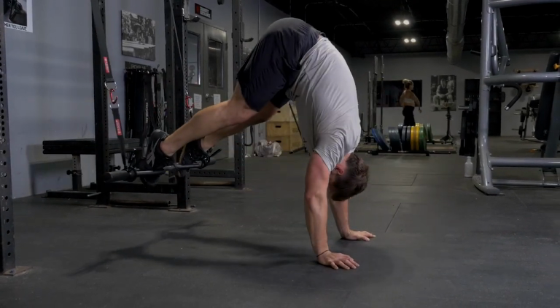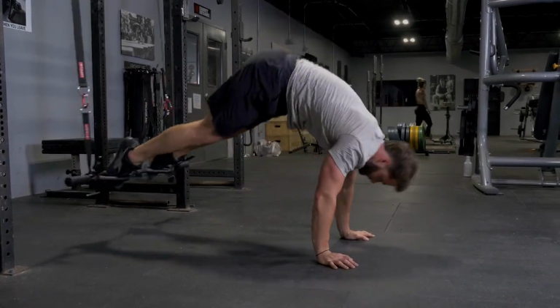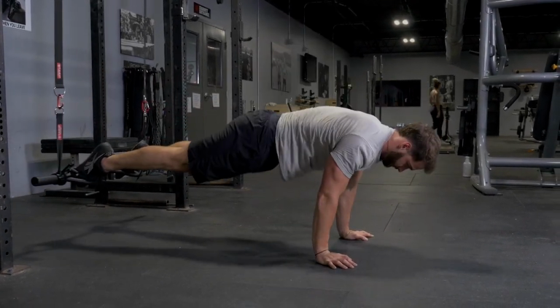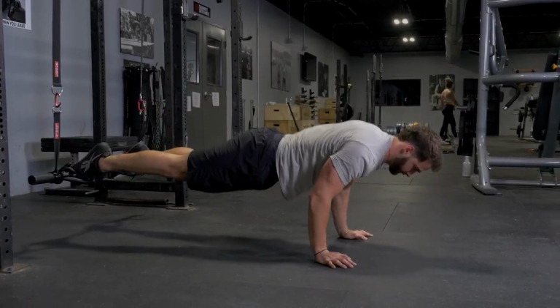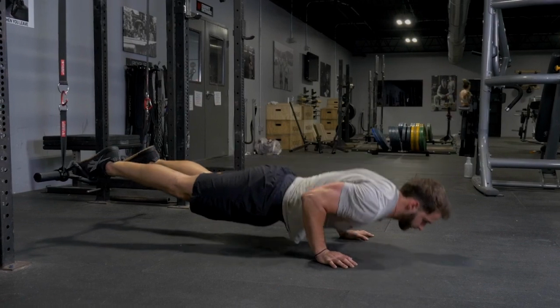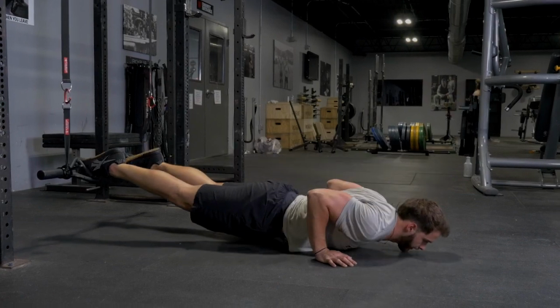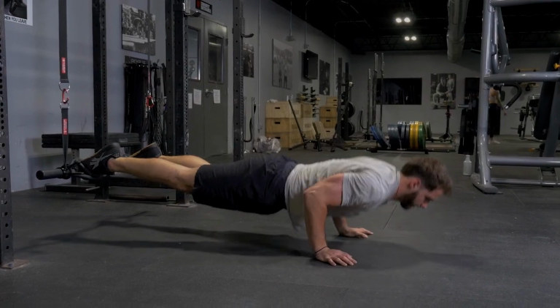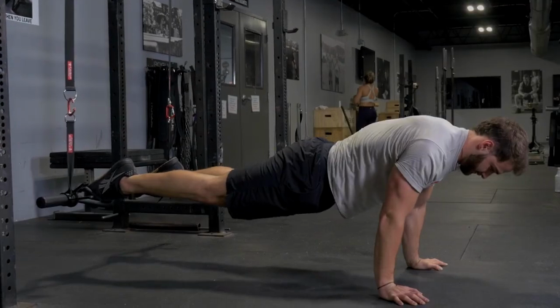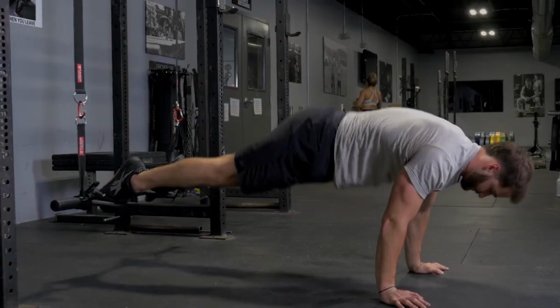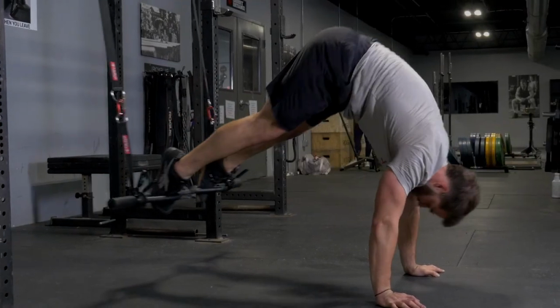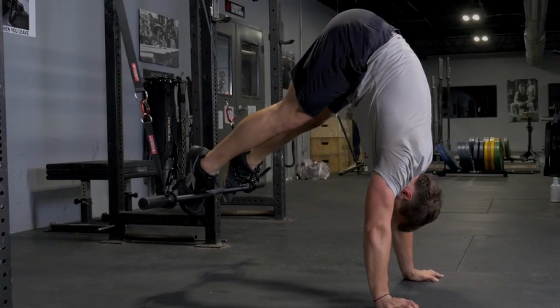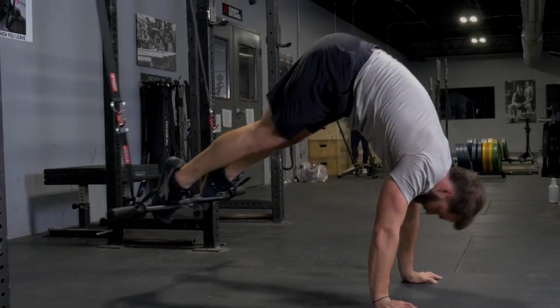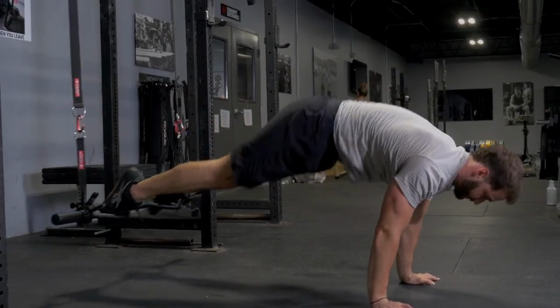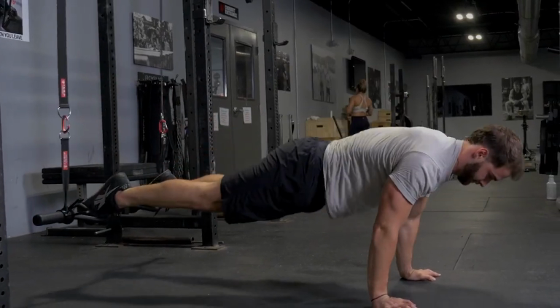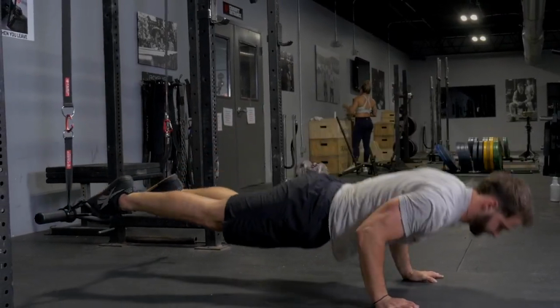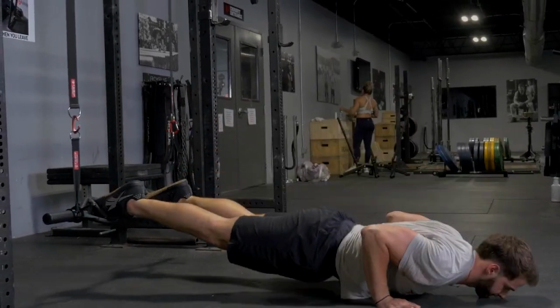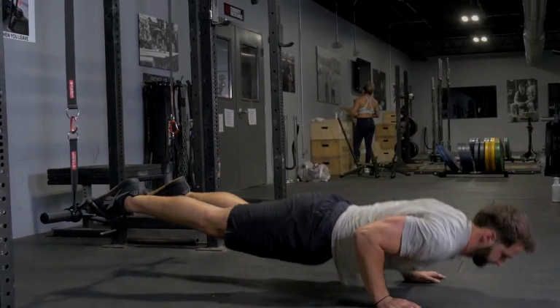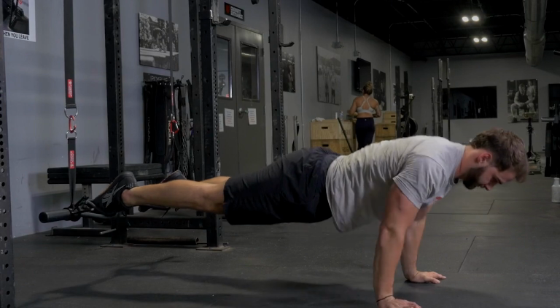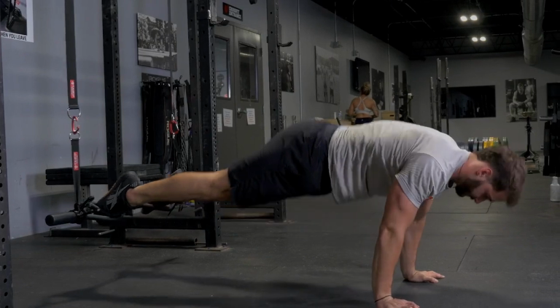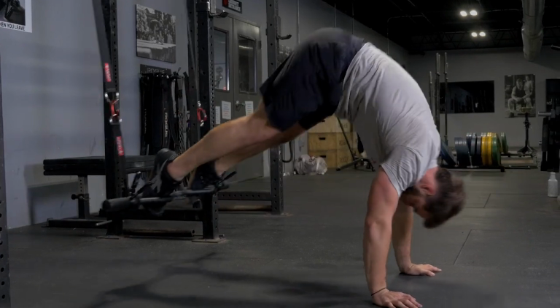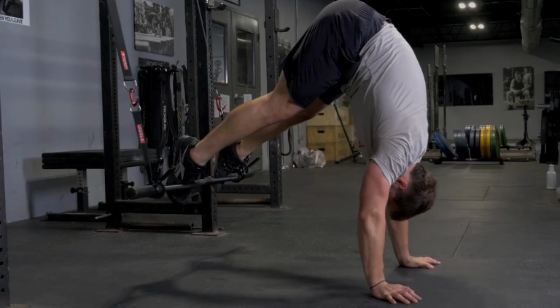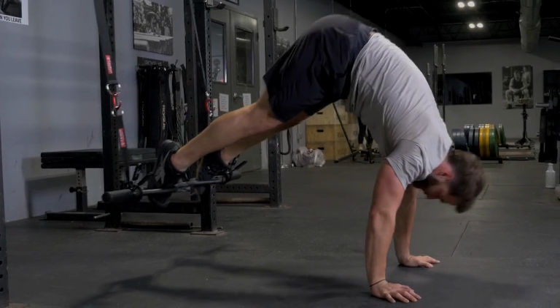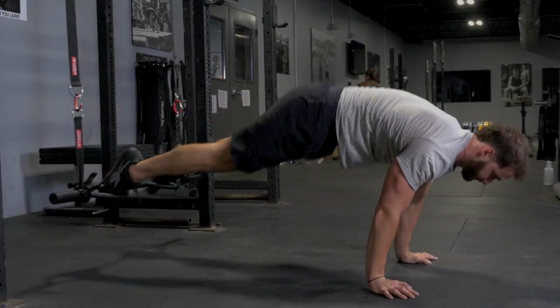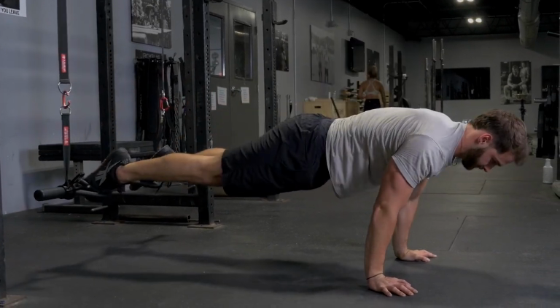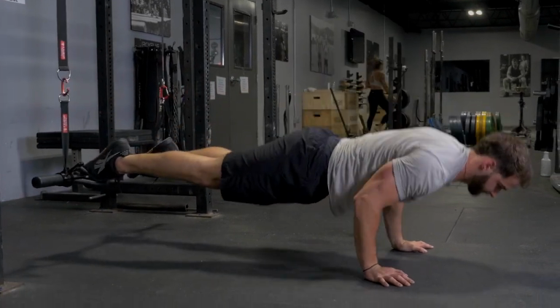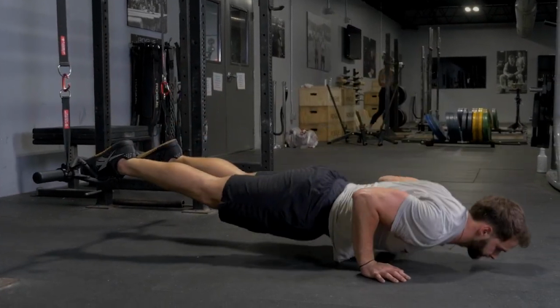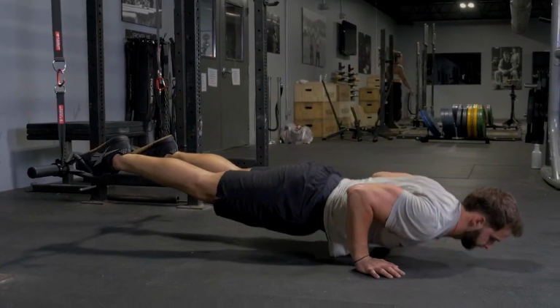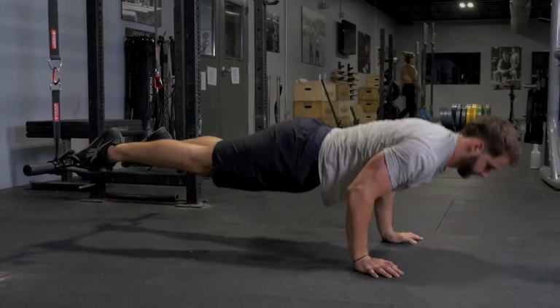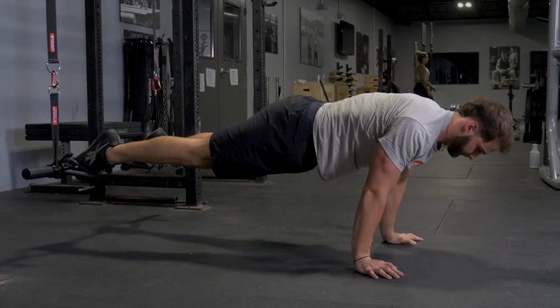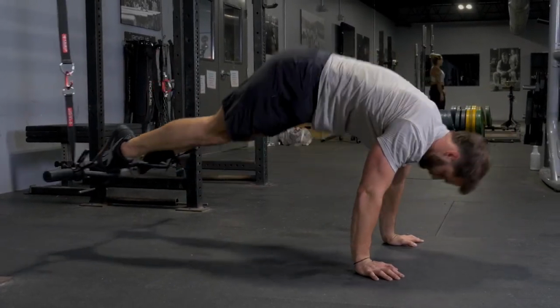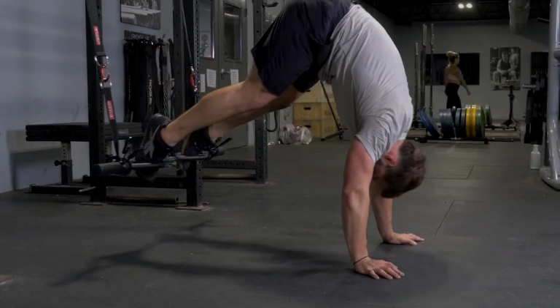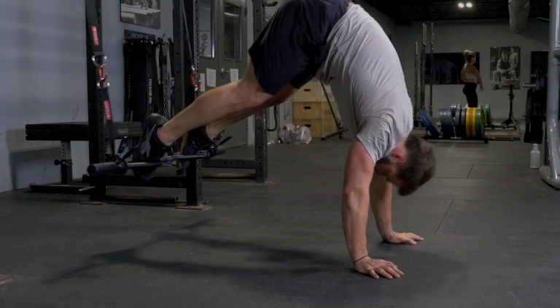Begin on the floor with your hands underneath your shoulders, placing your toes inside or outside the T-grip bar parallel handles. Push yourself up into a push-up position, keeping your legs straight.